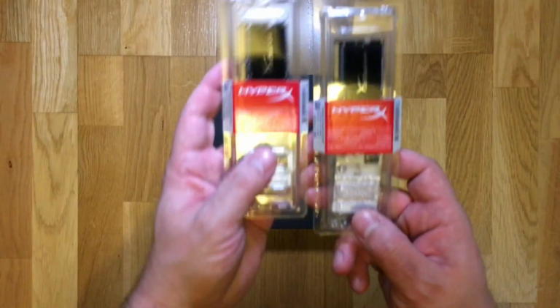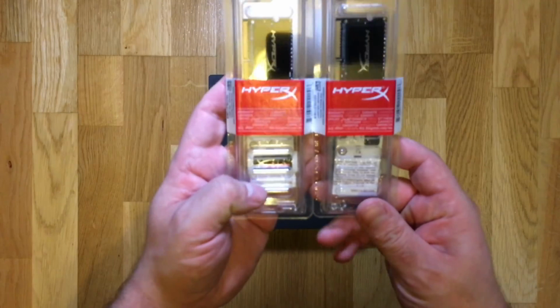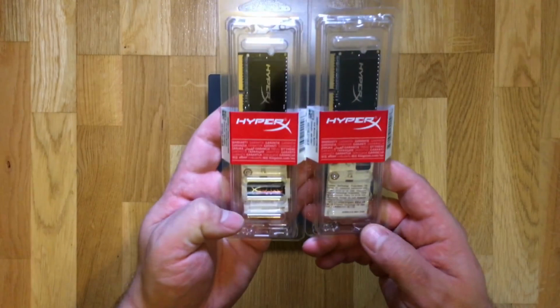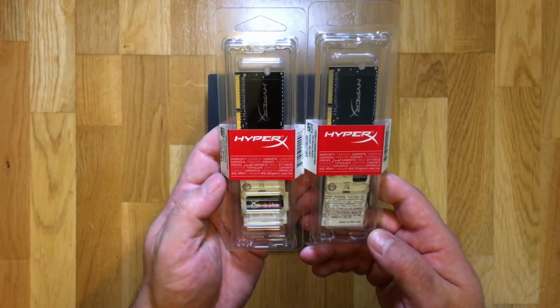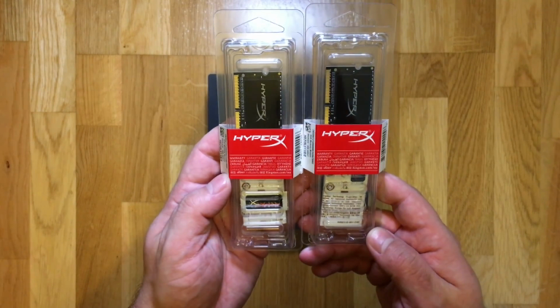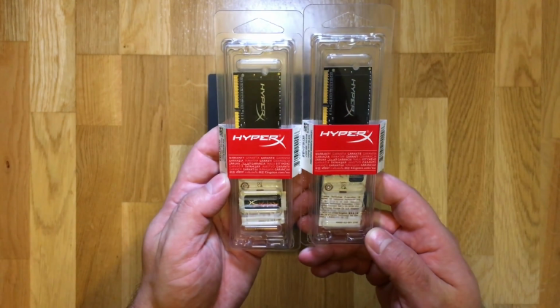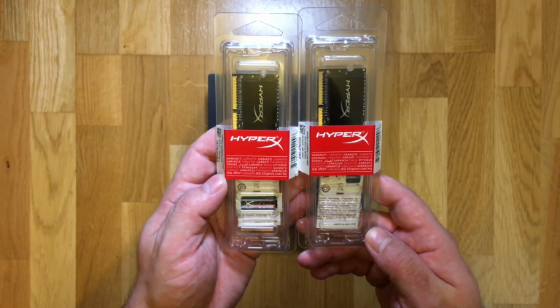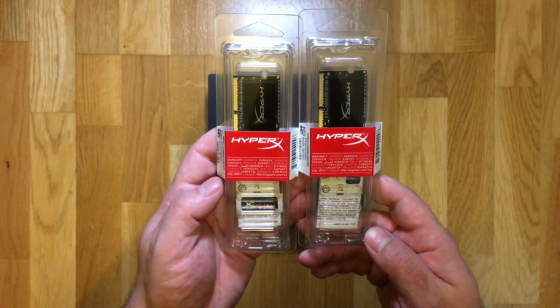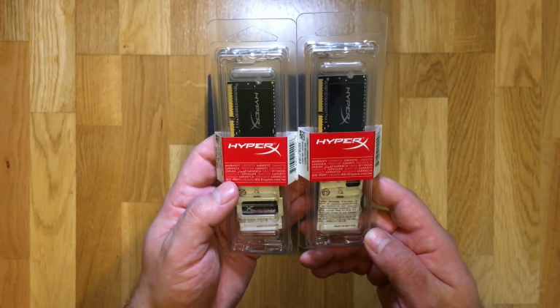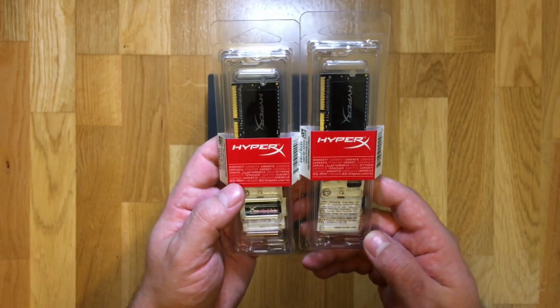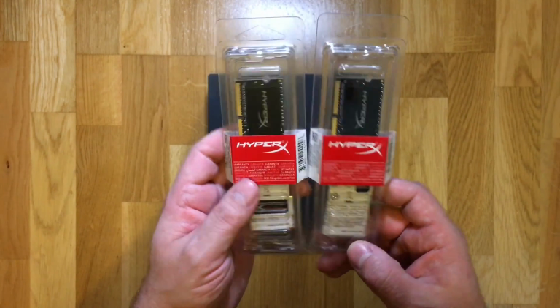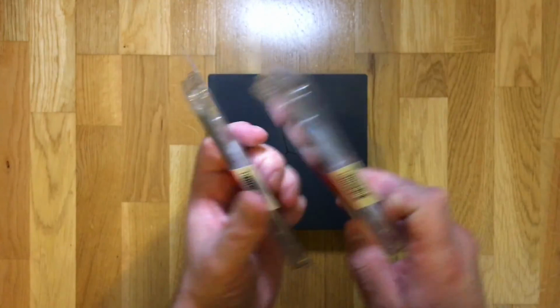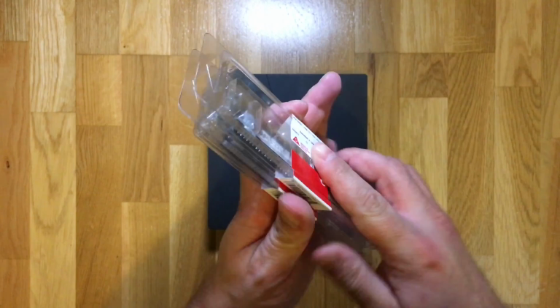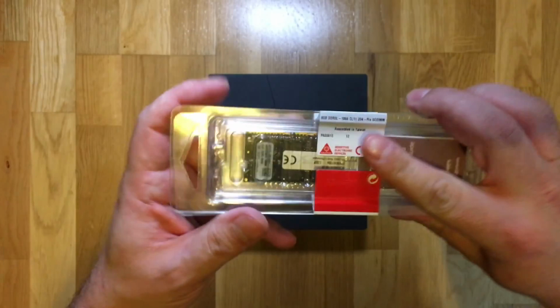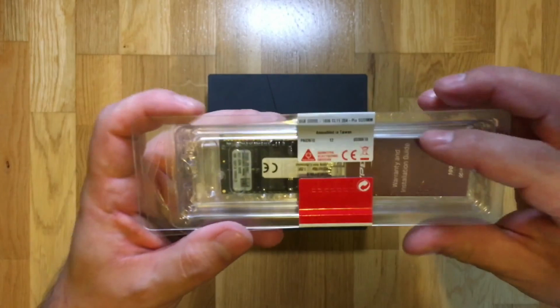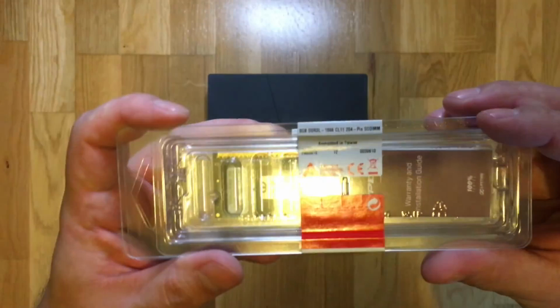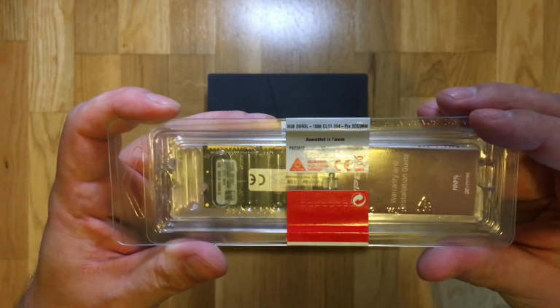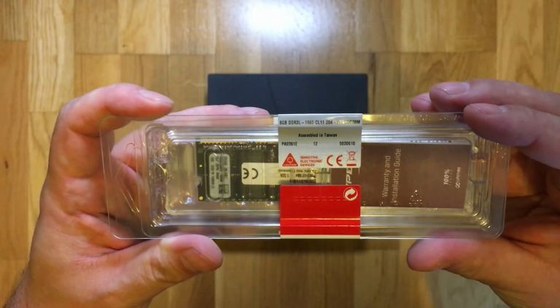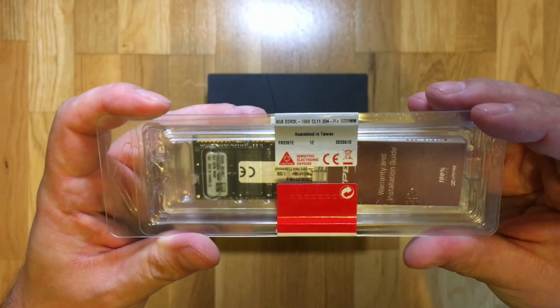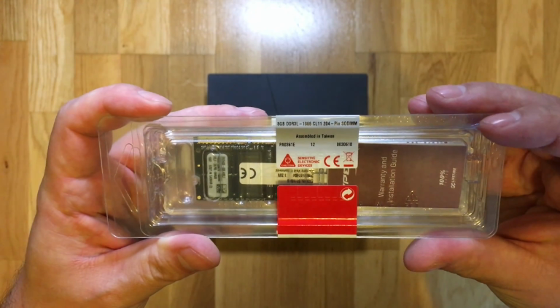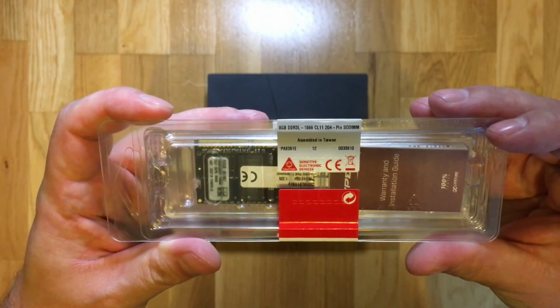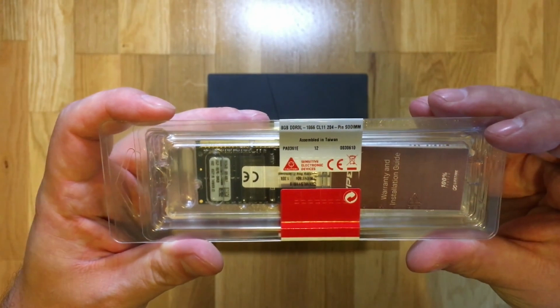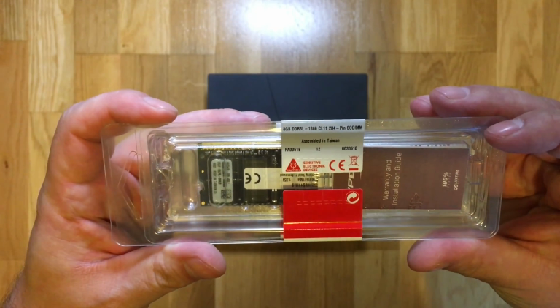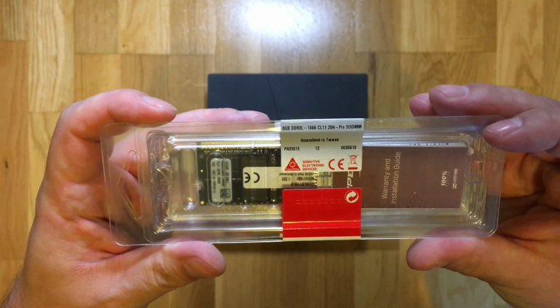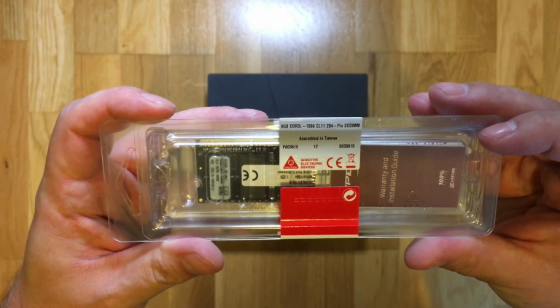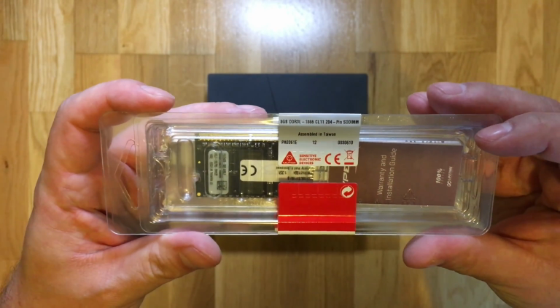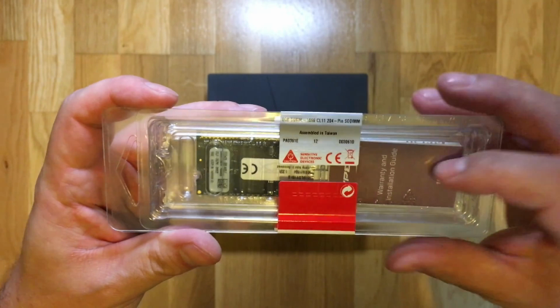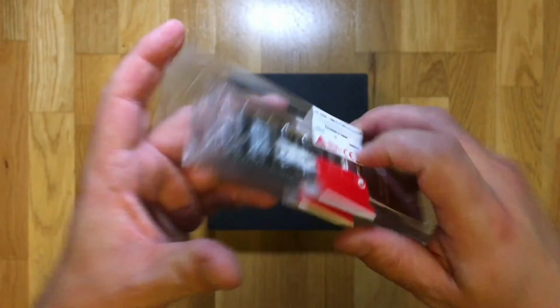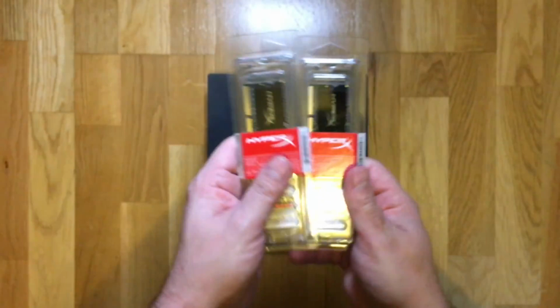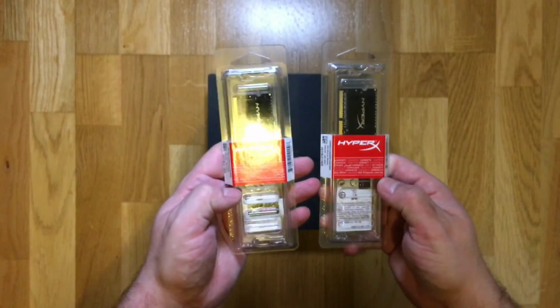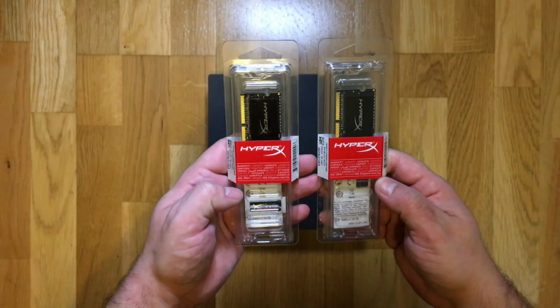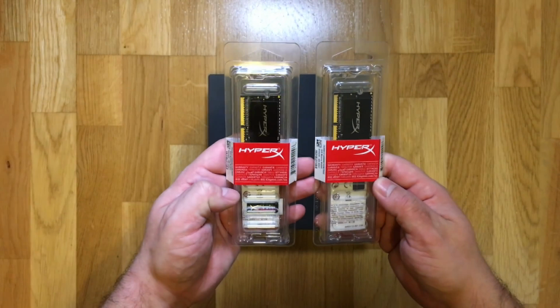I've decided to make a quick video showing you how to upgrade the memory on your Alienware Alpha computer. To do so I've purchased two Kingston HyperX Impact 8GB memory sticks which are DDR3 running at 1866MHz.